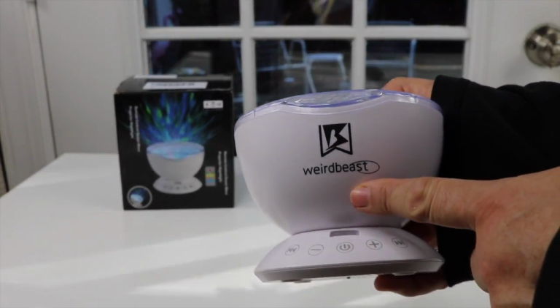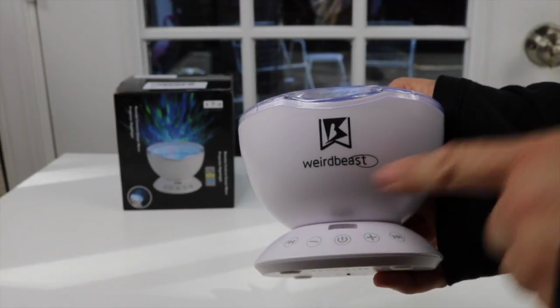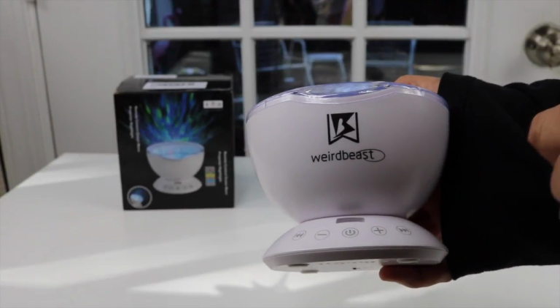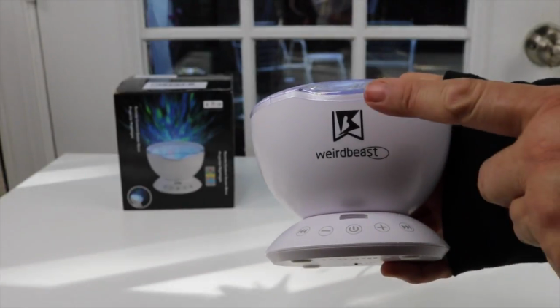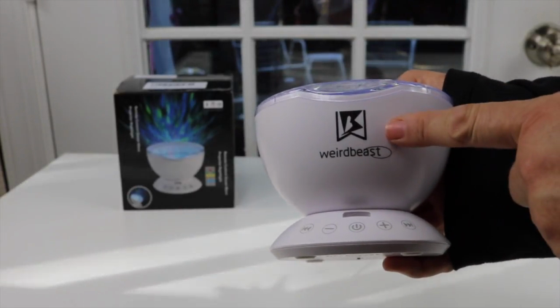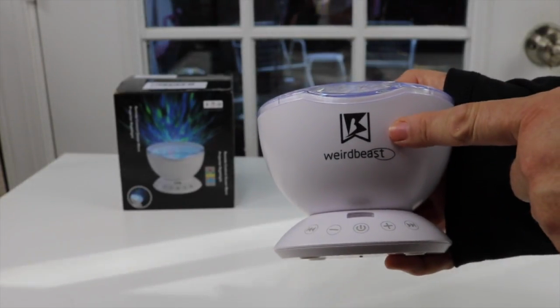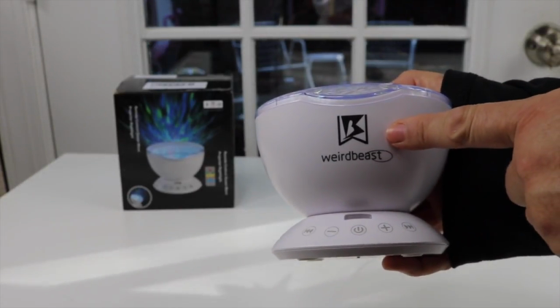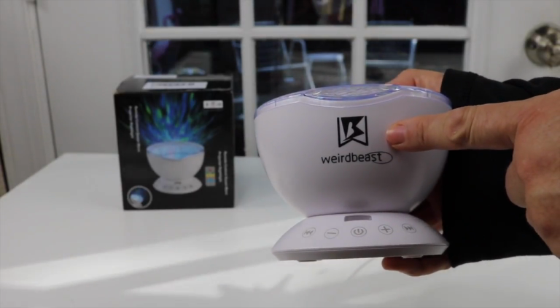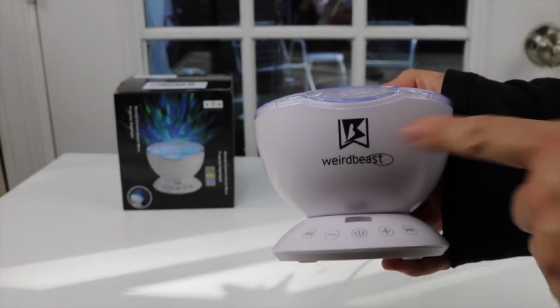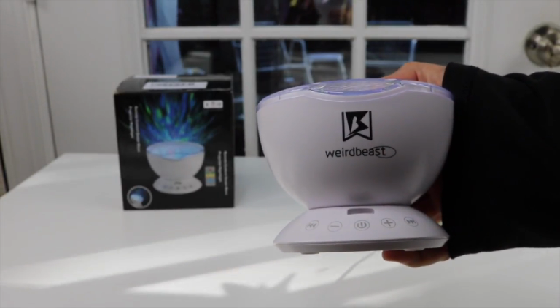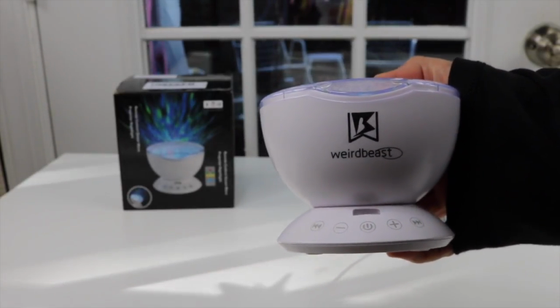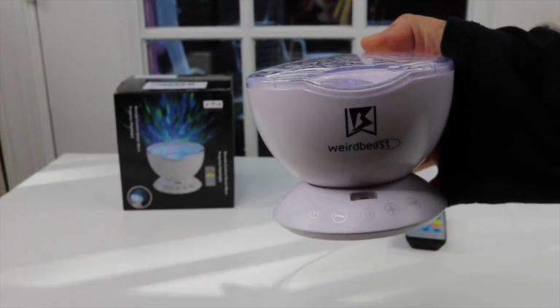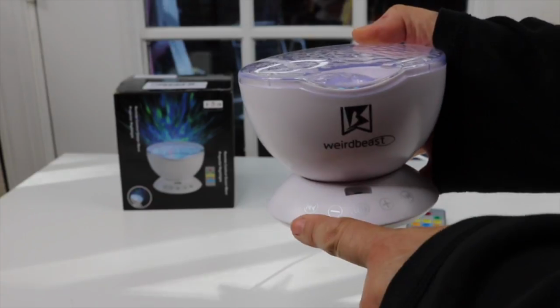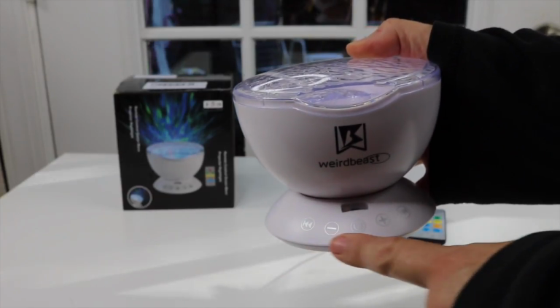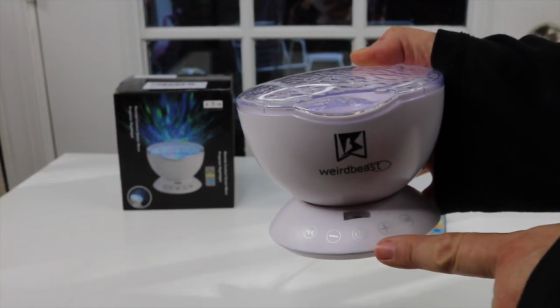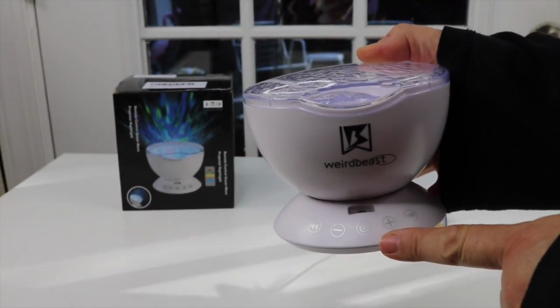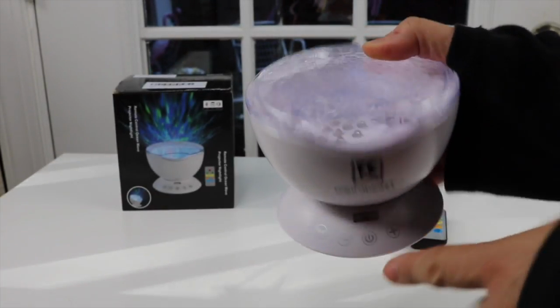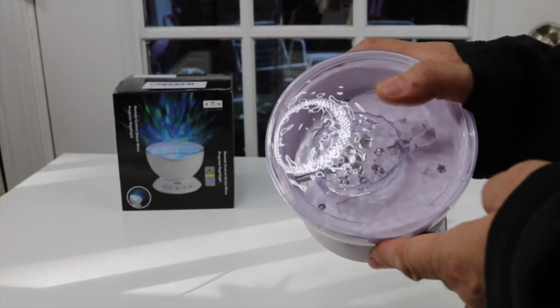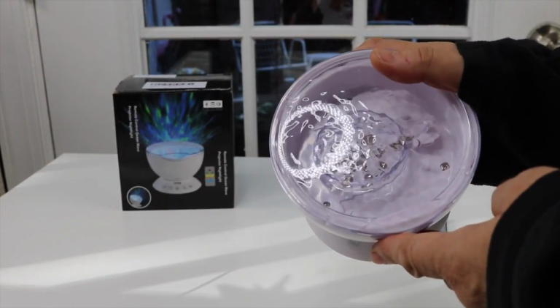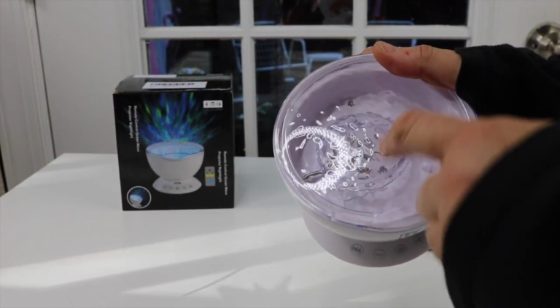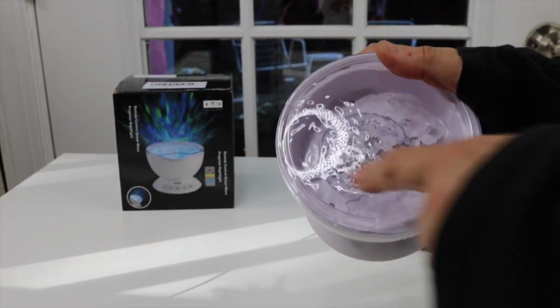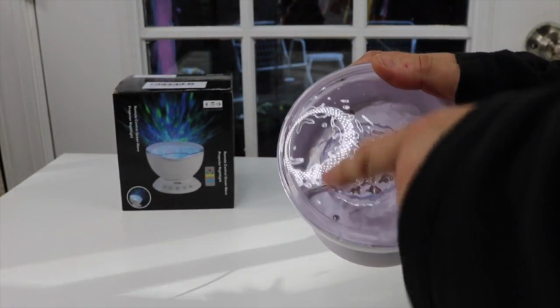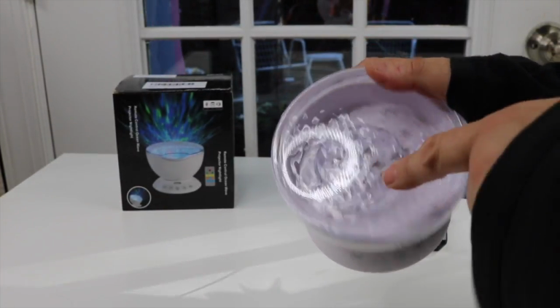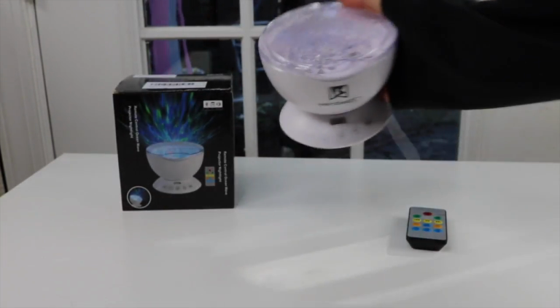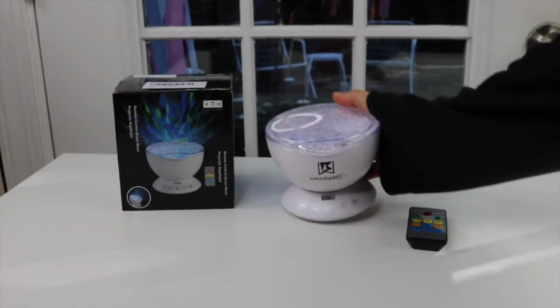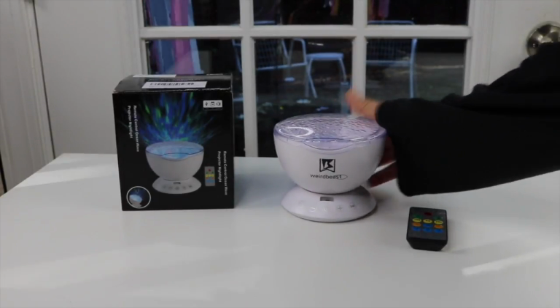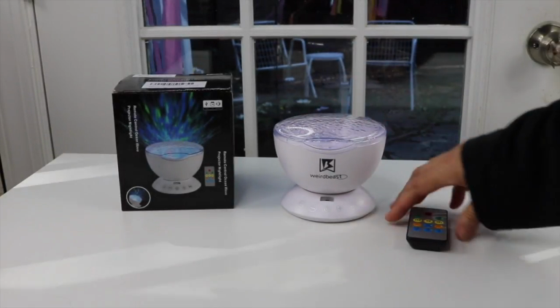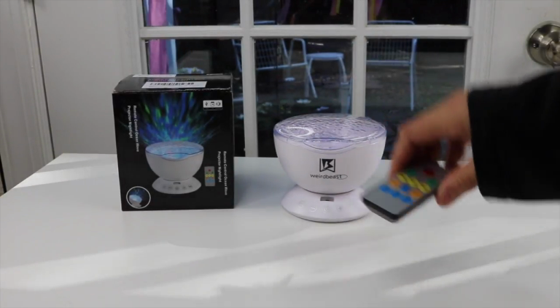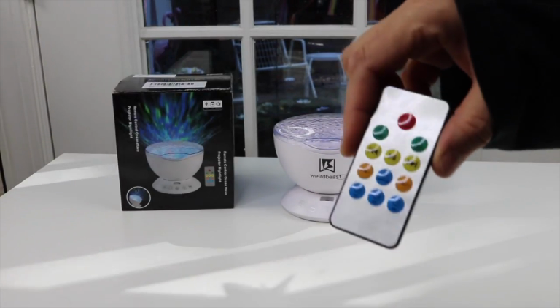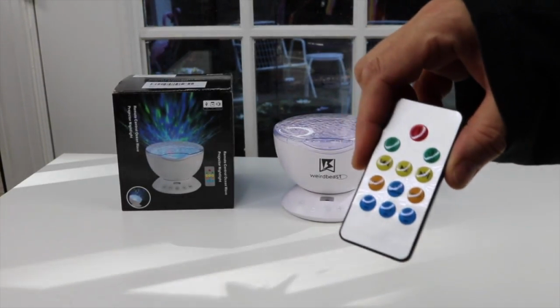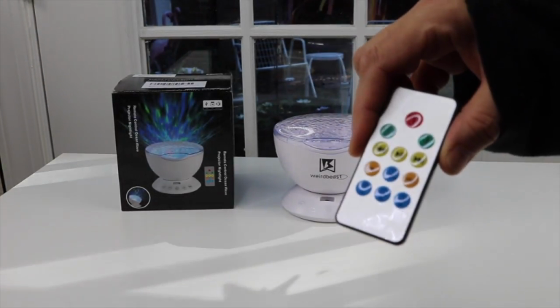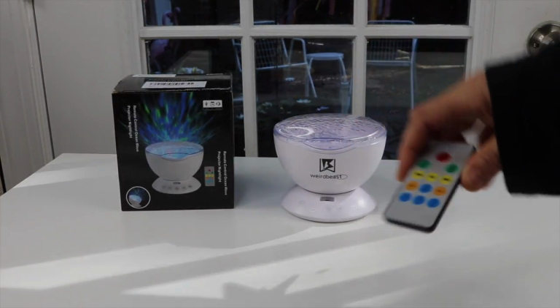This device you can get in the white like what I have. You can also get it in black. It has all the different controls here. This is where the light comes out, but it also has a very nice remote control.